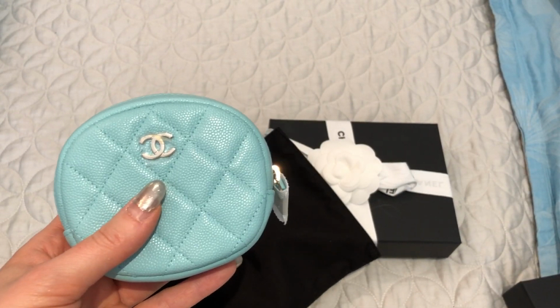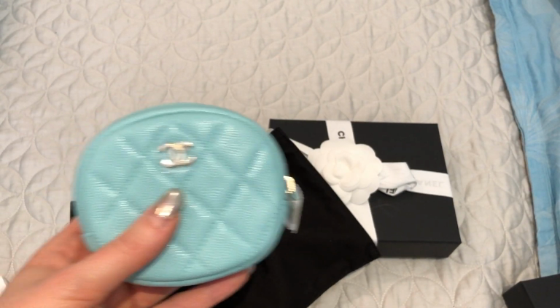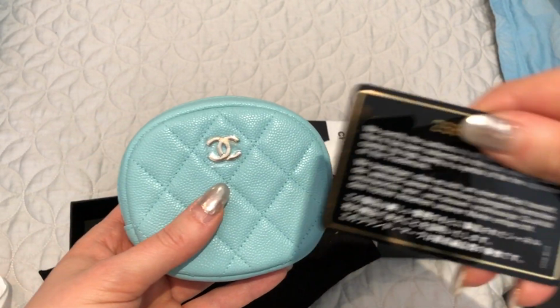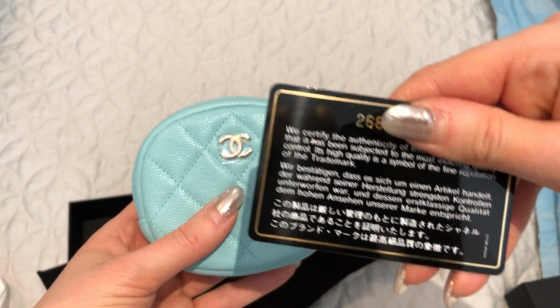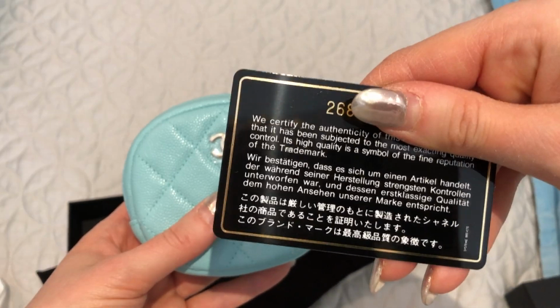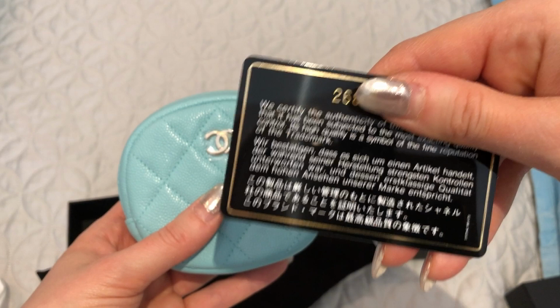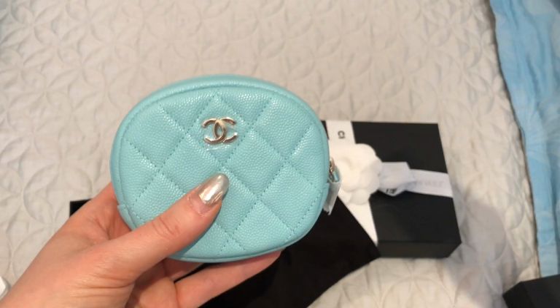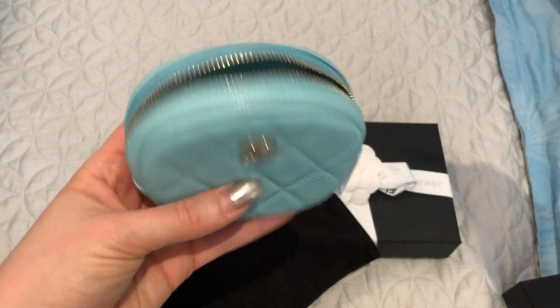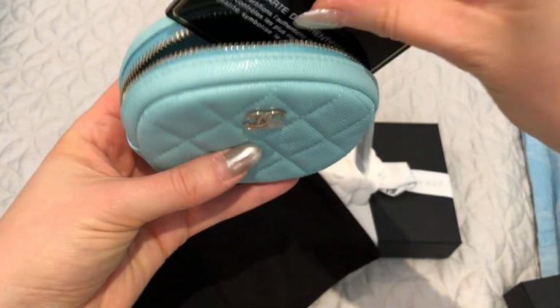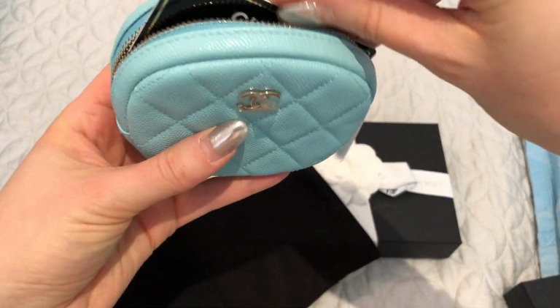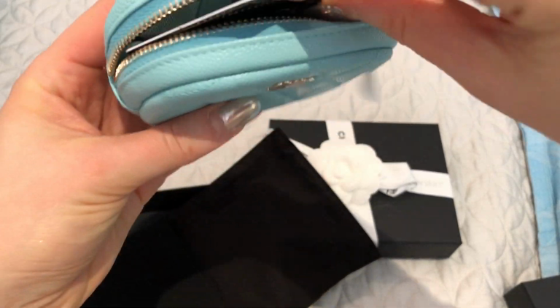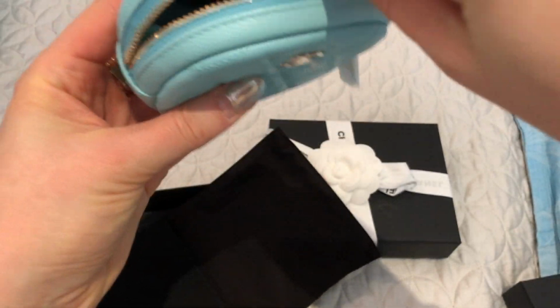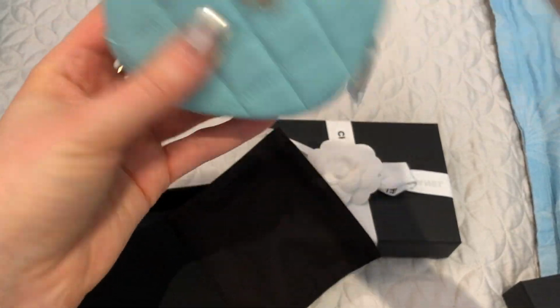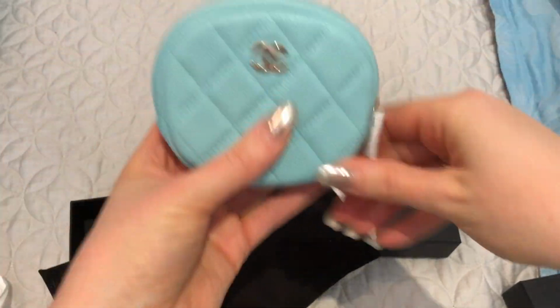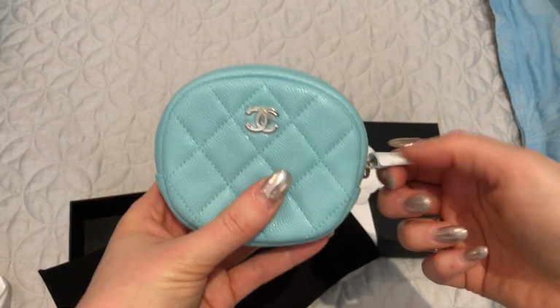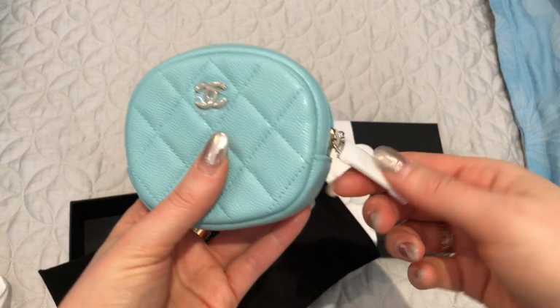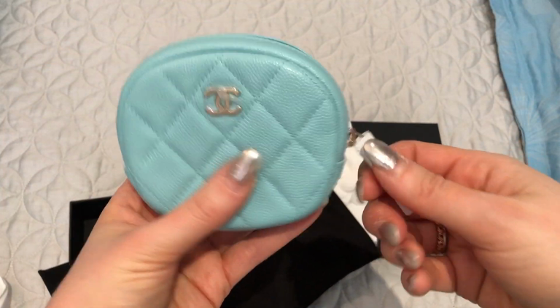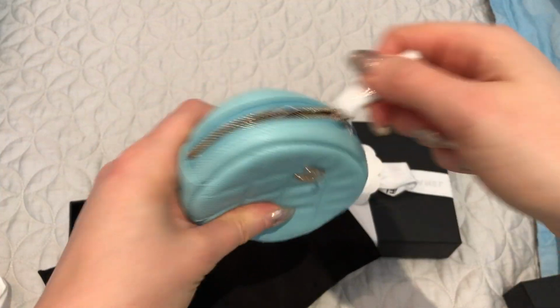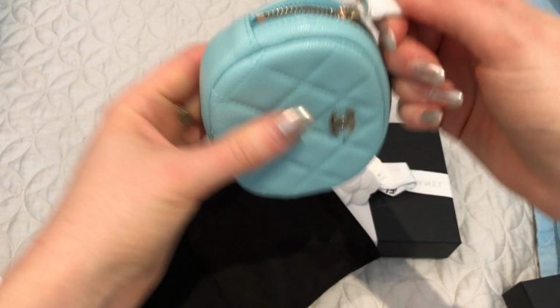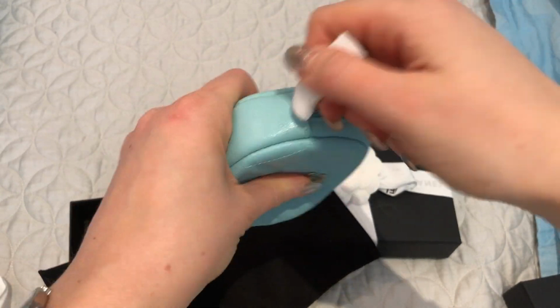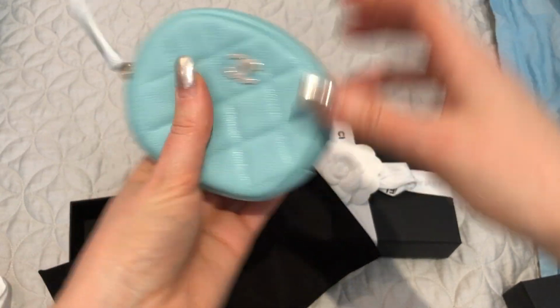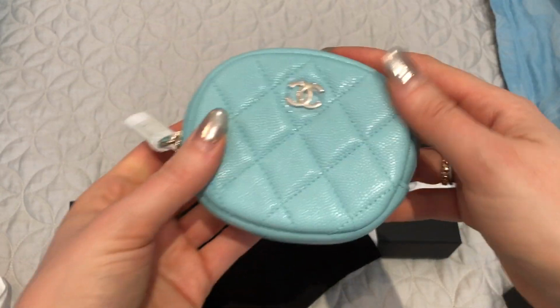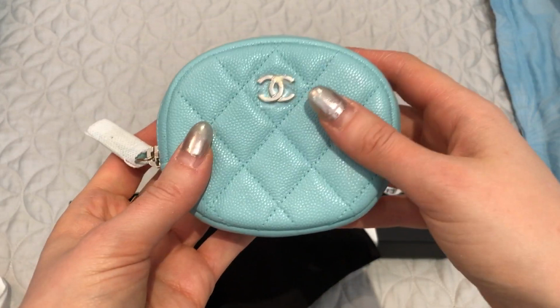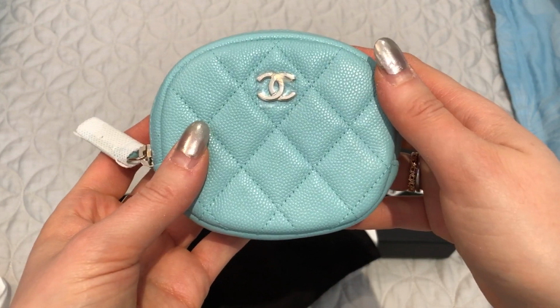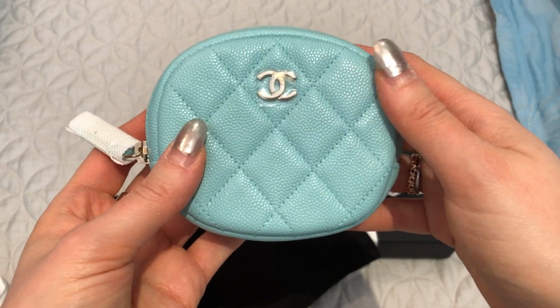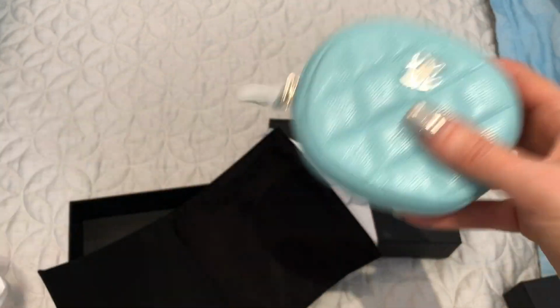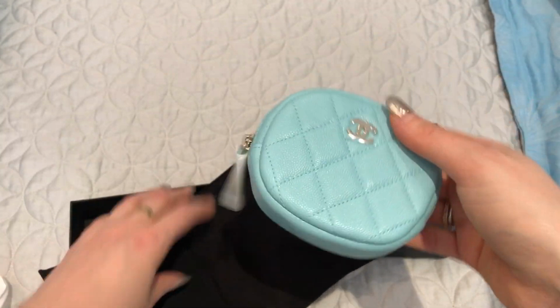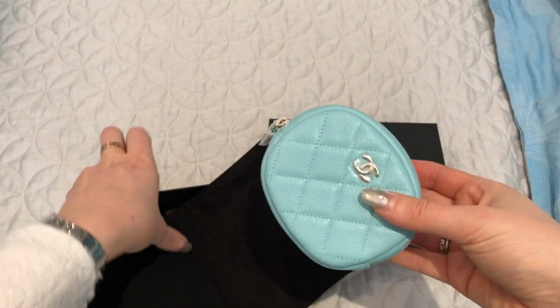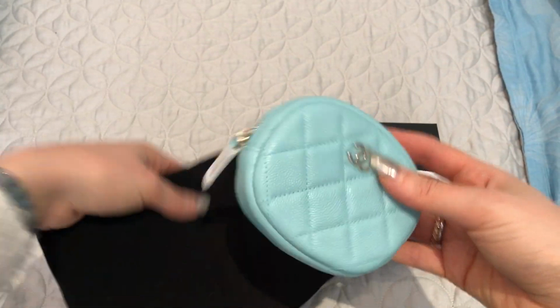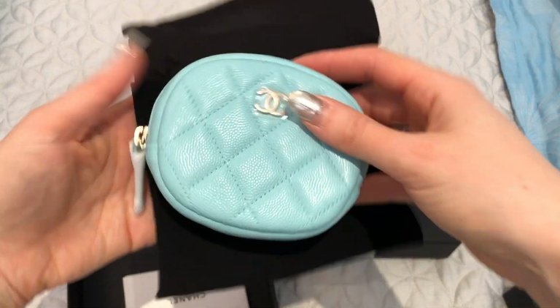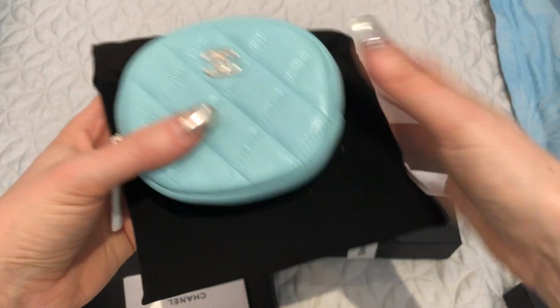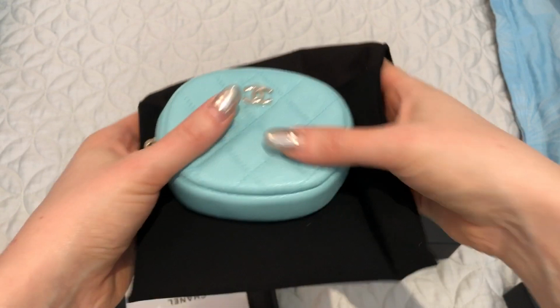It is a 26 series, and that is the first item. So excited to have that to match my other items.